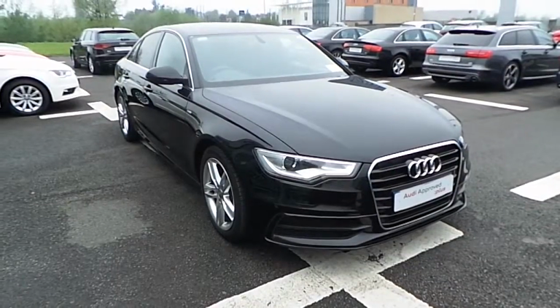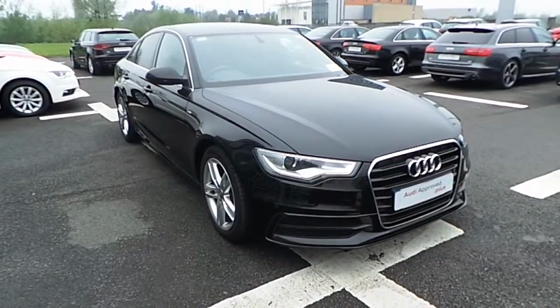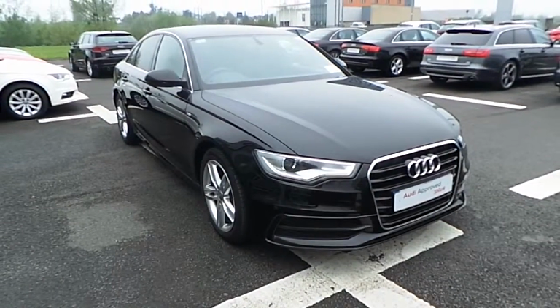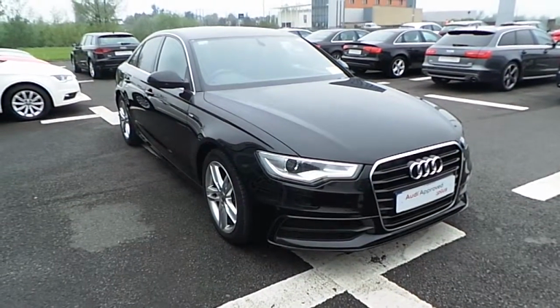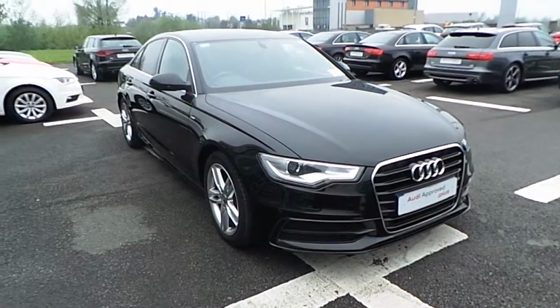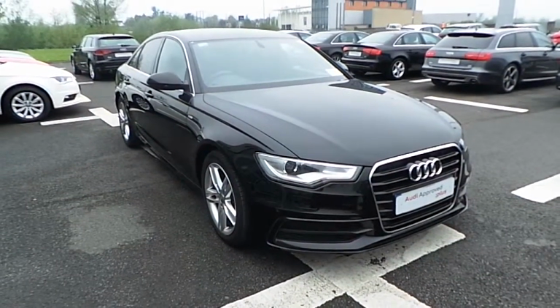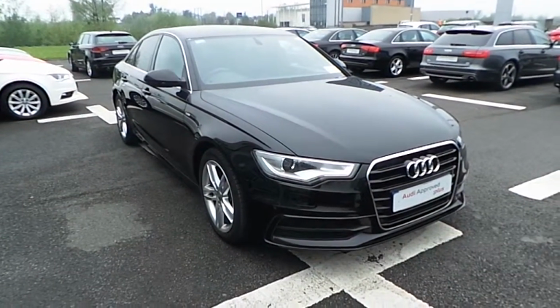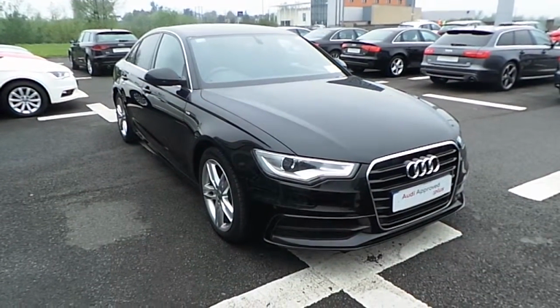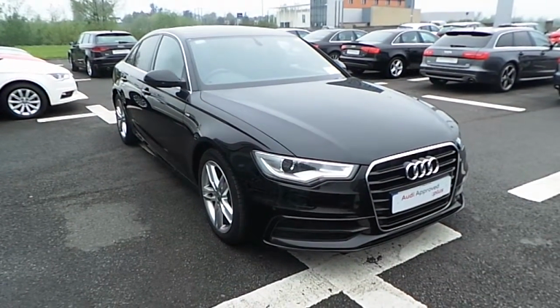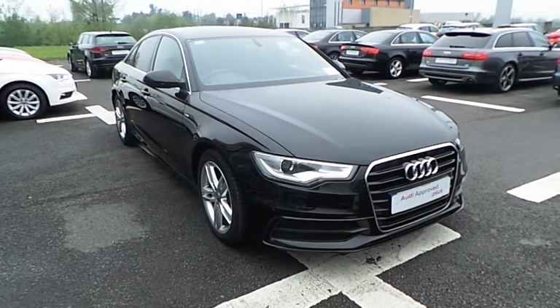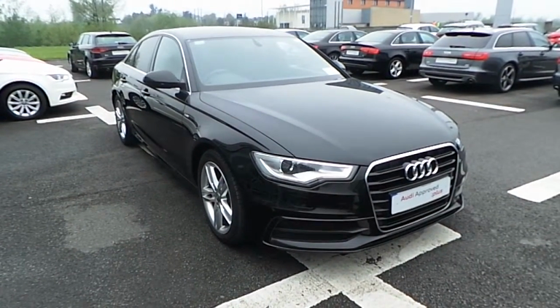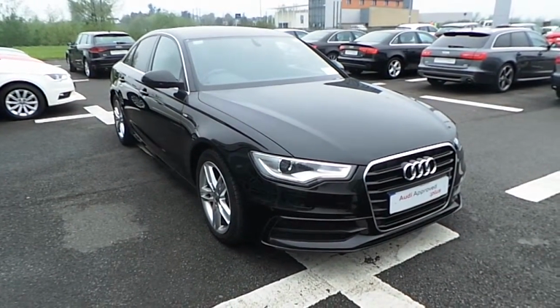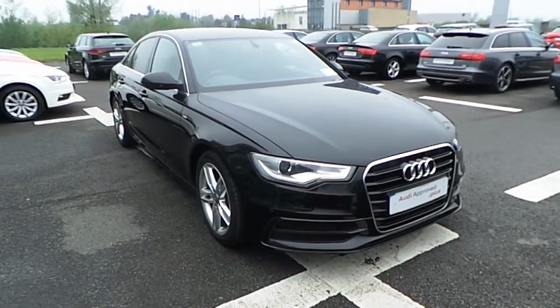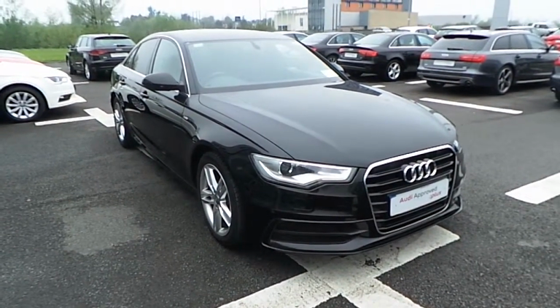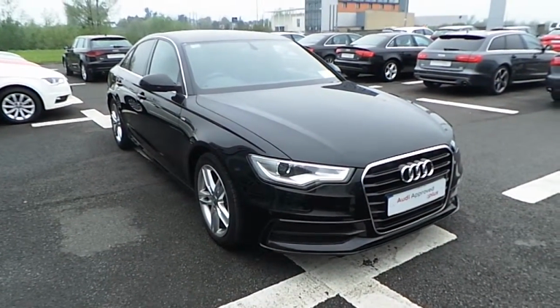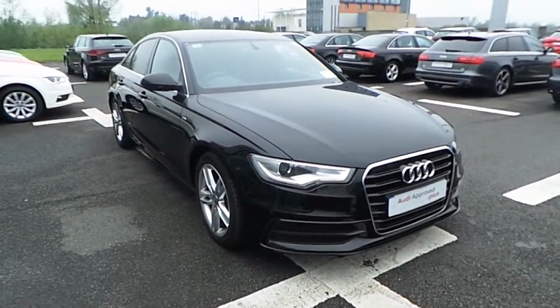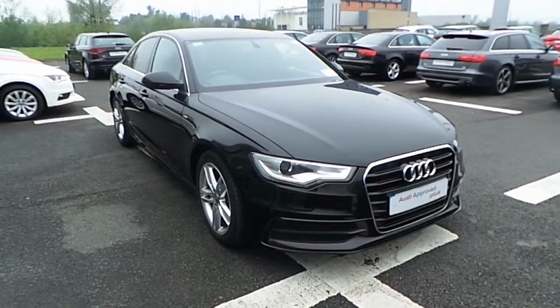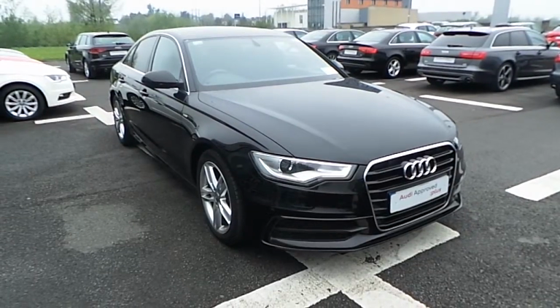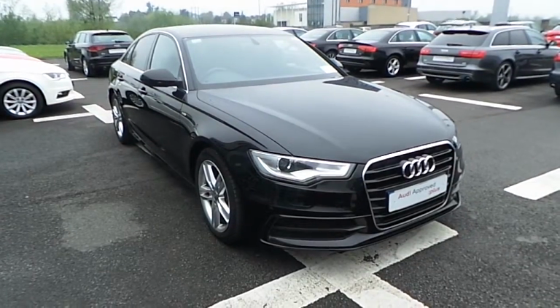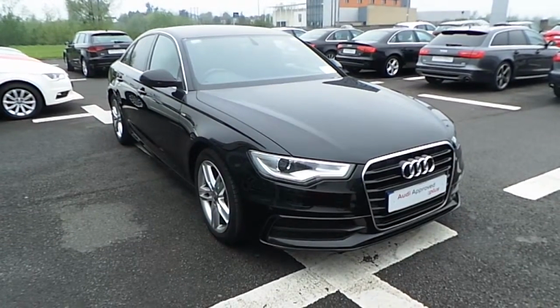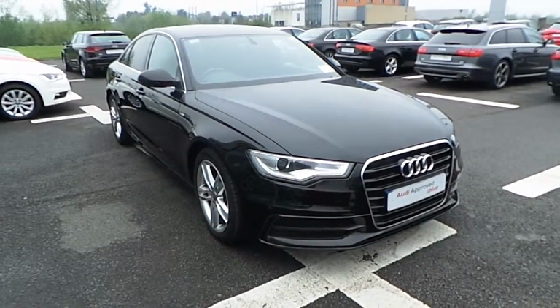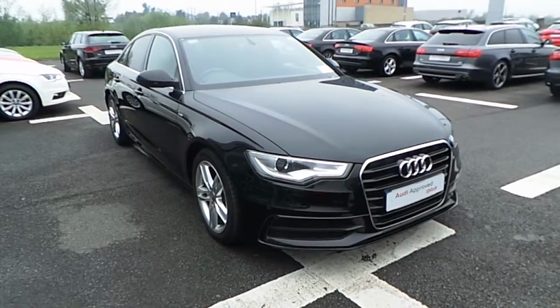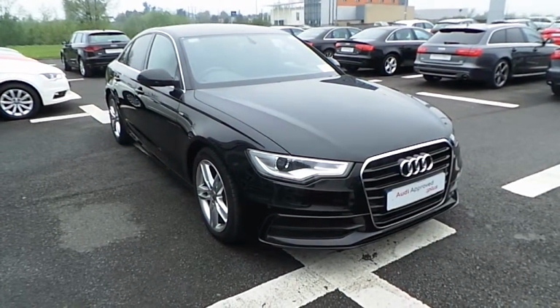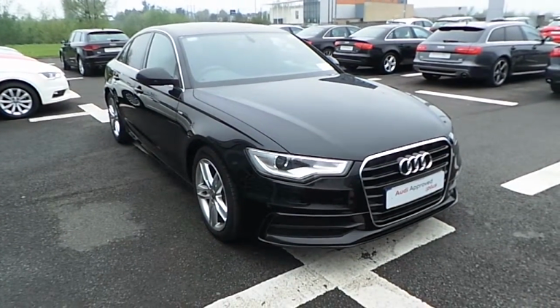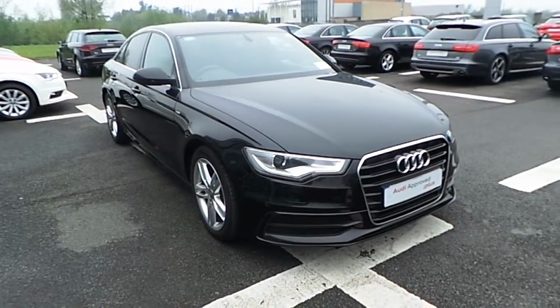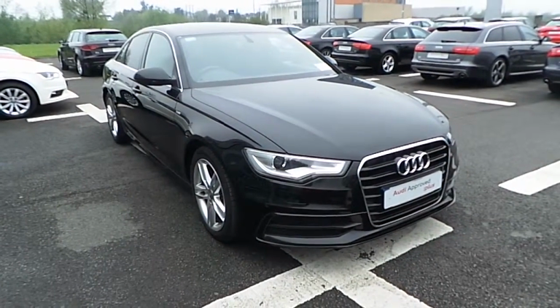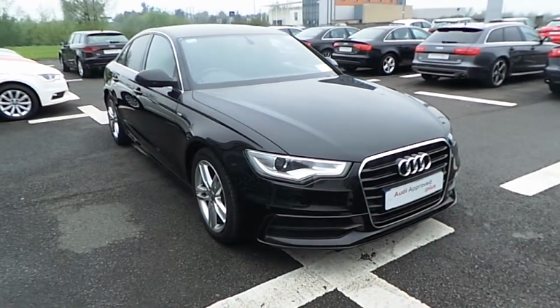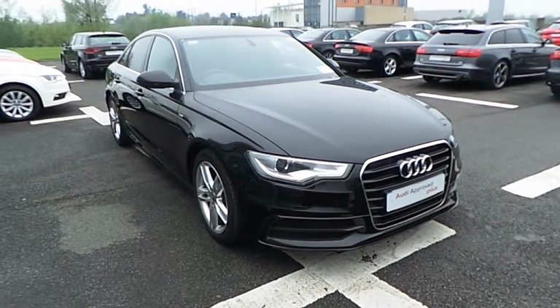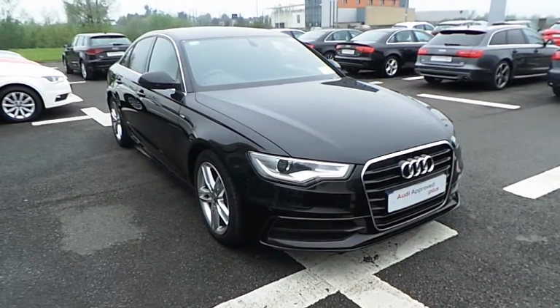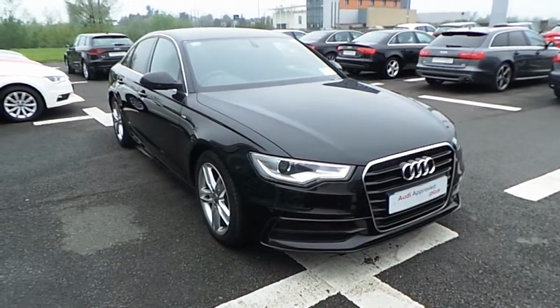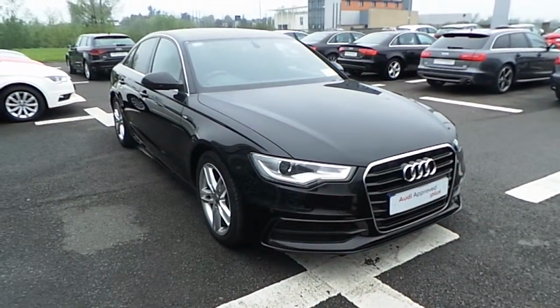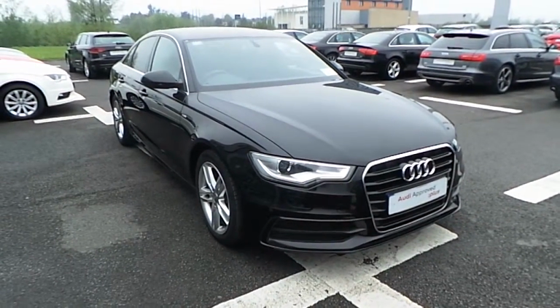Hi, Tracey here from Audi Limerick. Just going to show you a quick video on our 2013 Audi A6 2.0L TDI 177hp Multitronic S-Line.